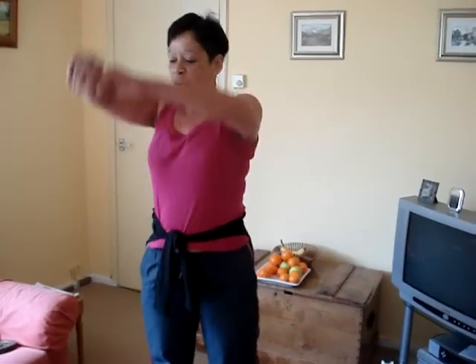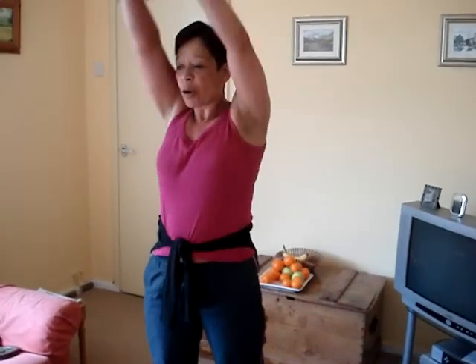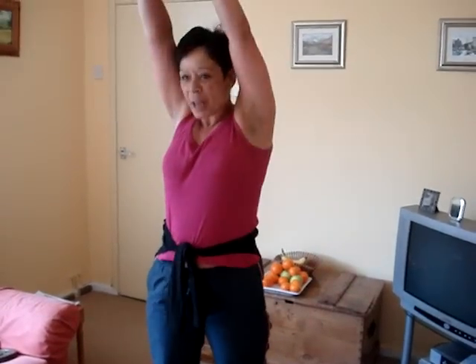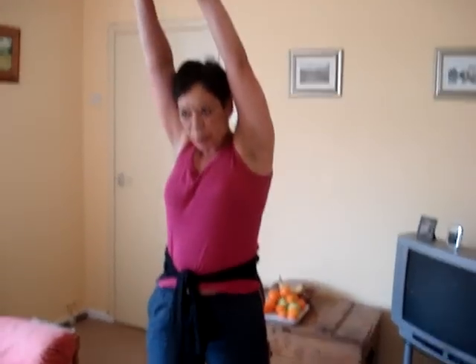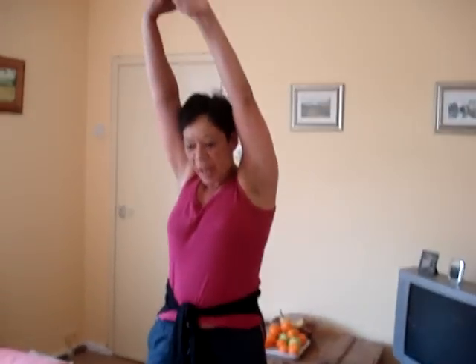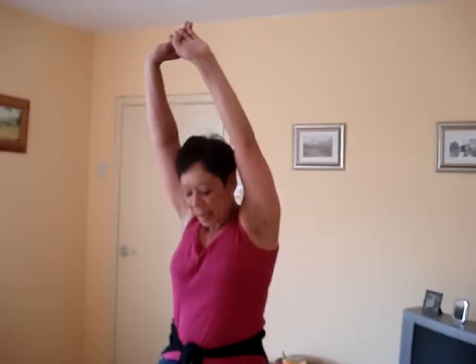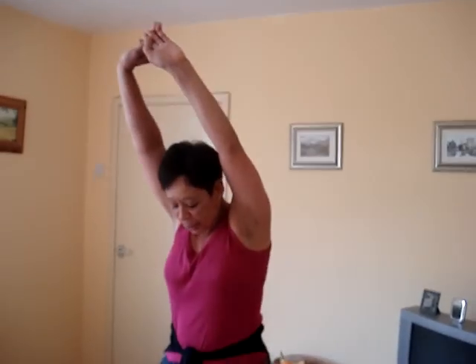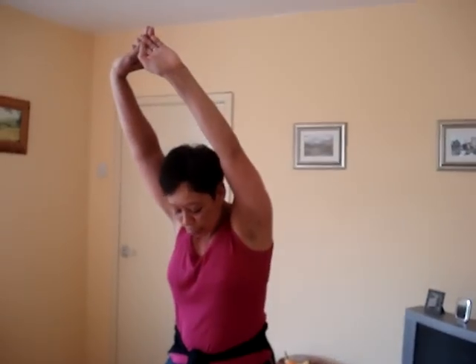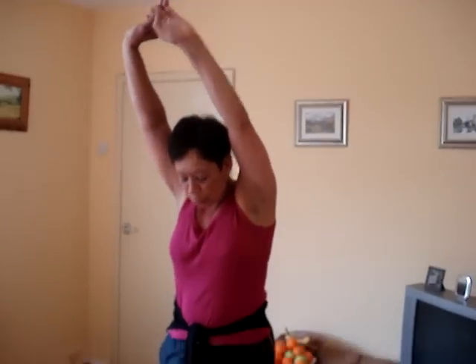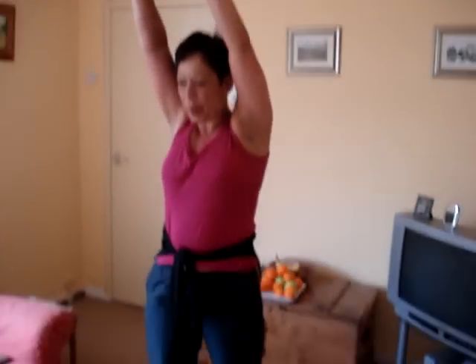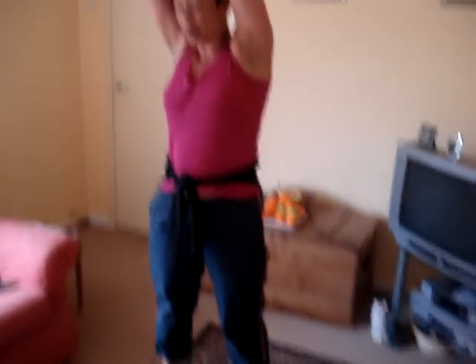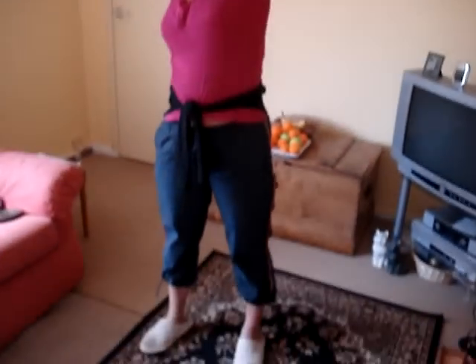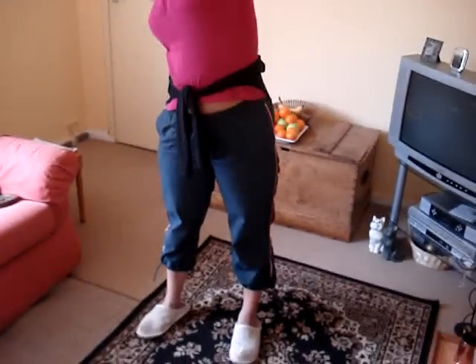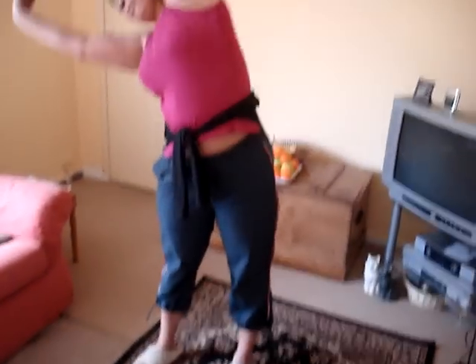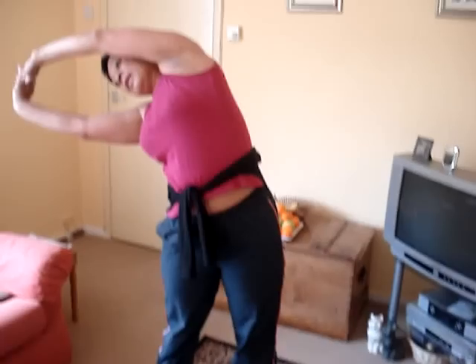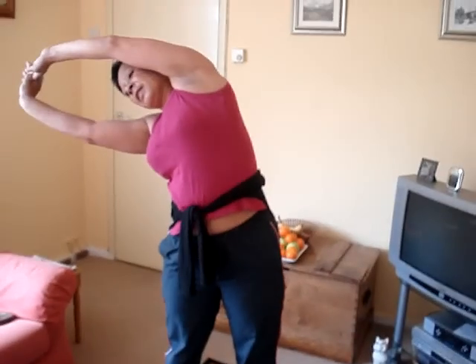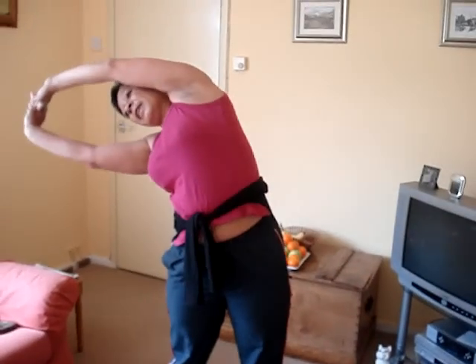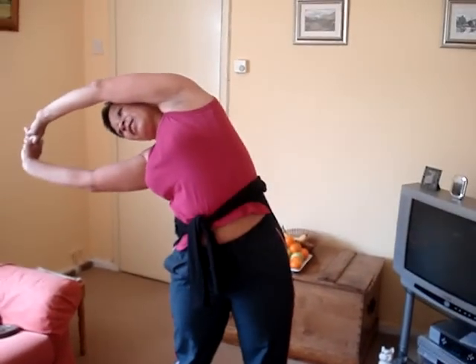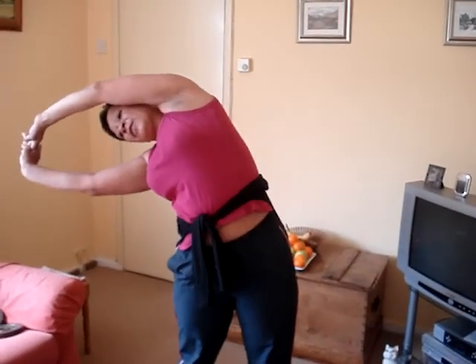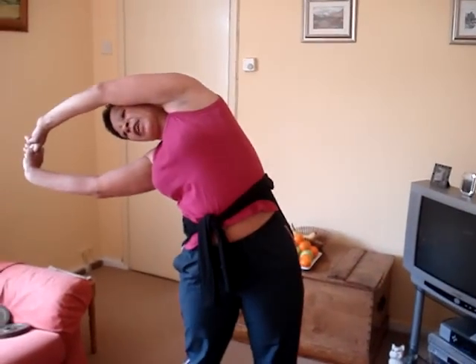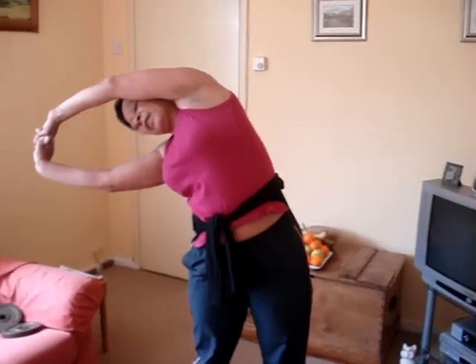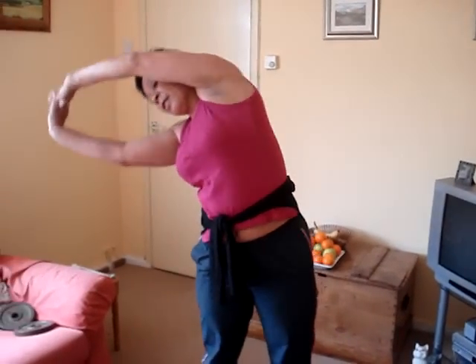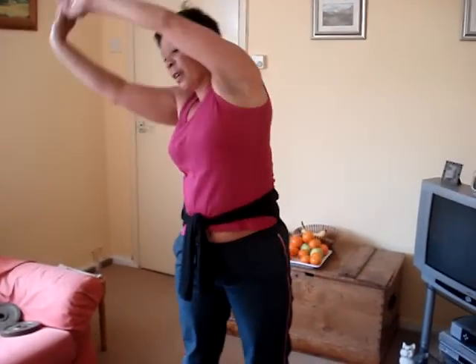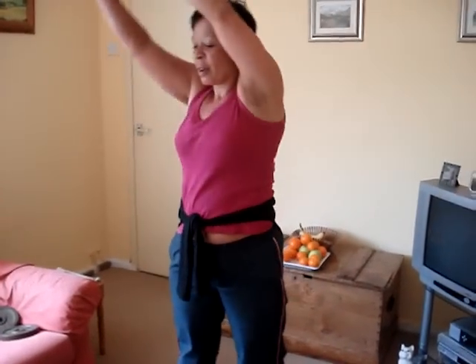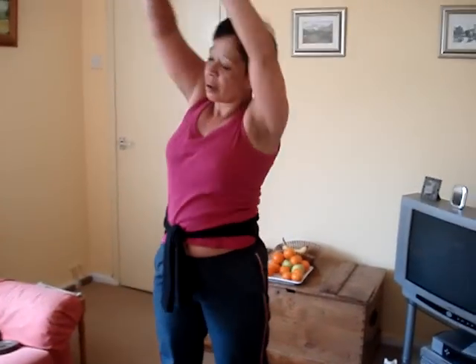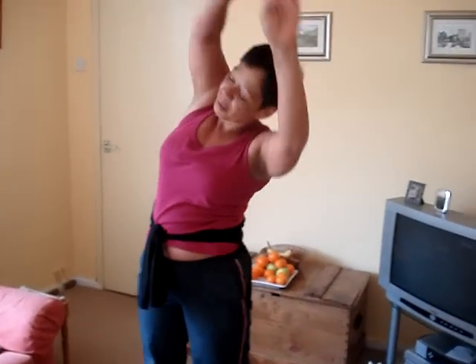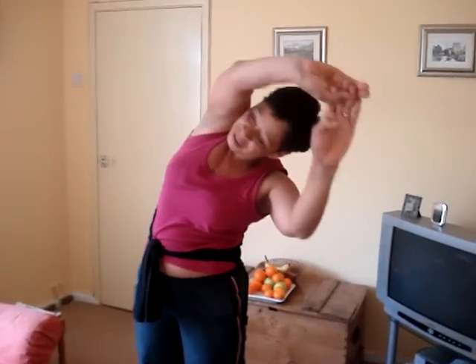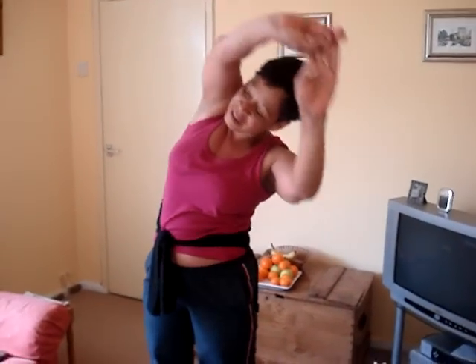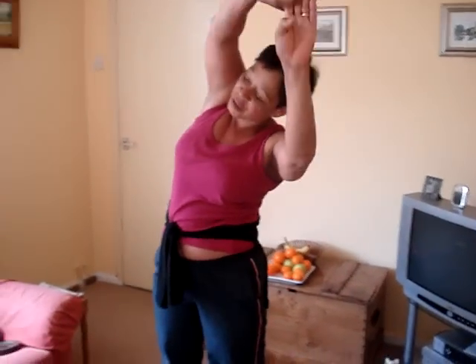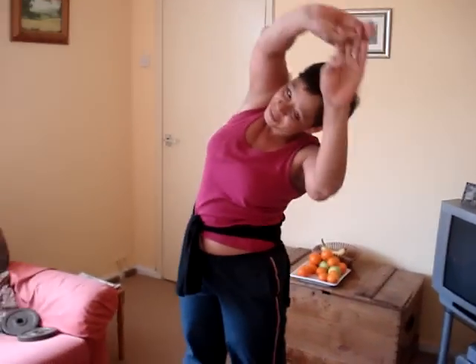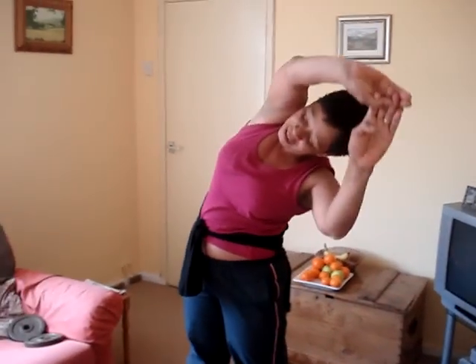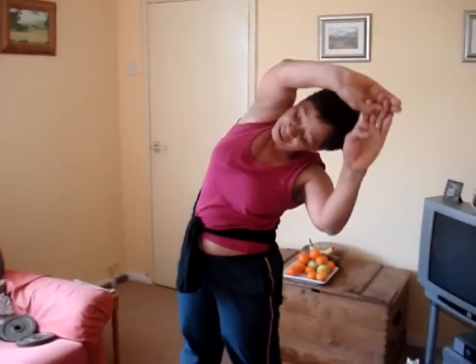Another one is arms above the head — again, feet shoulder-width apart — and bend to the side as far as you can, then again to the side as far as you can.